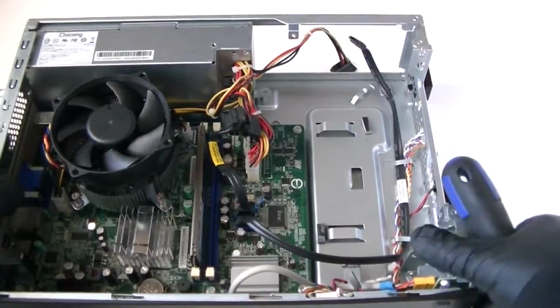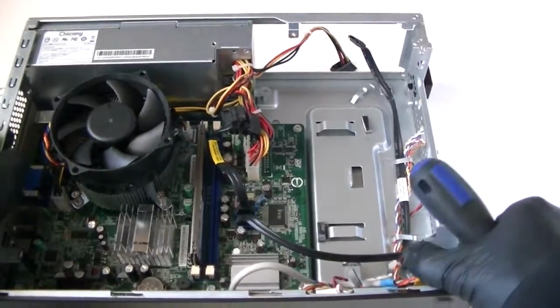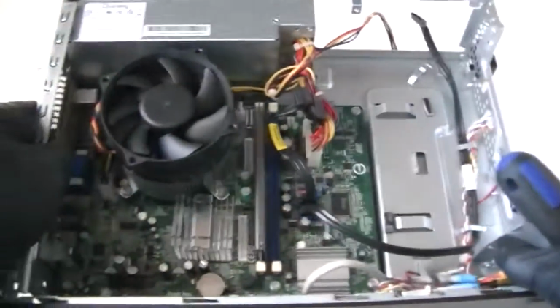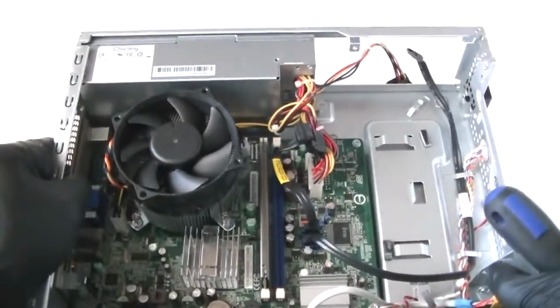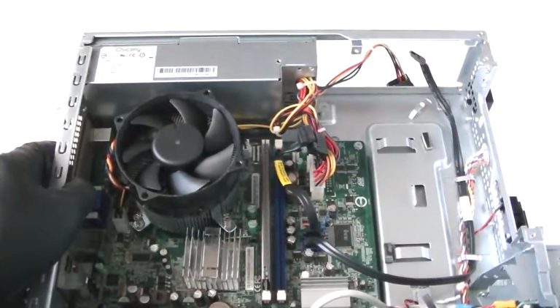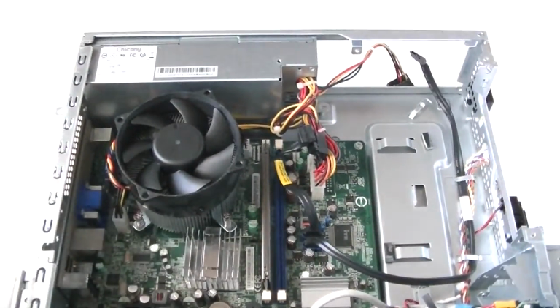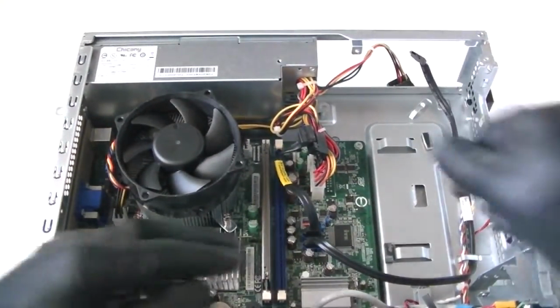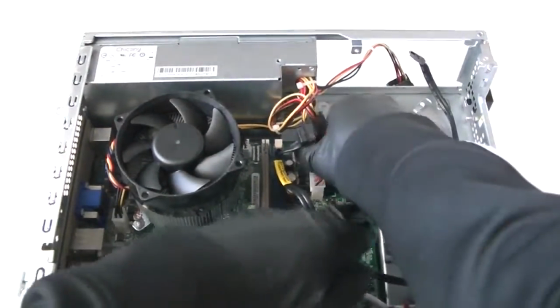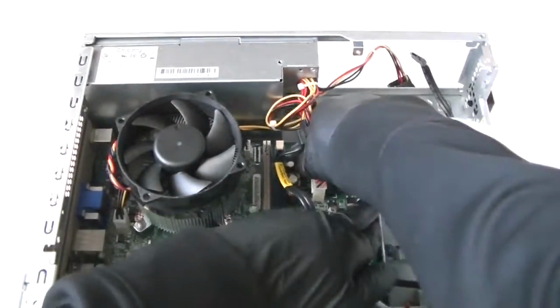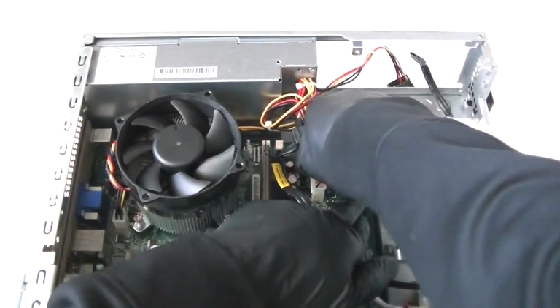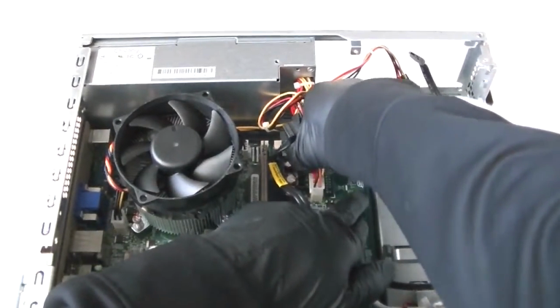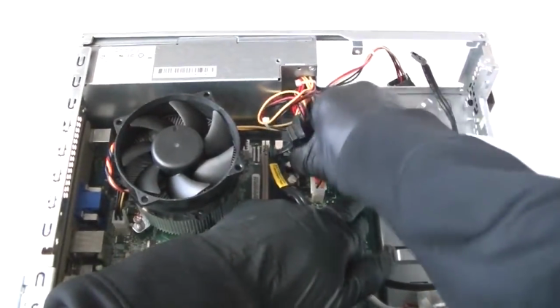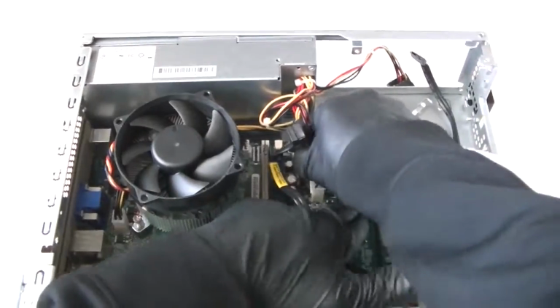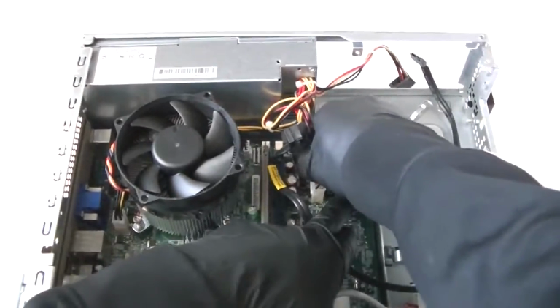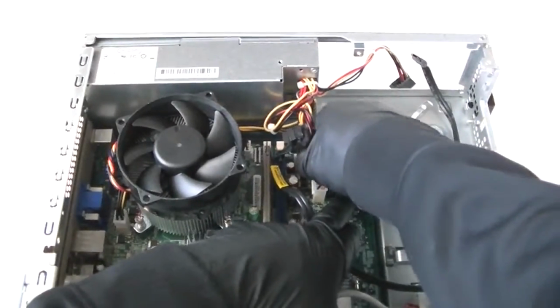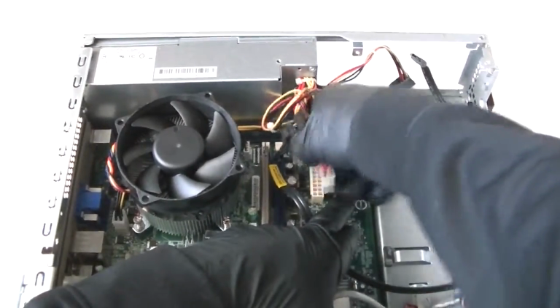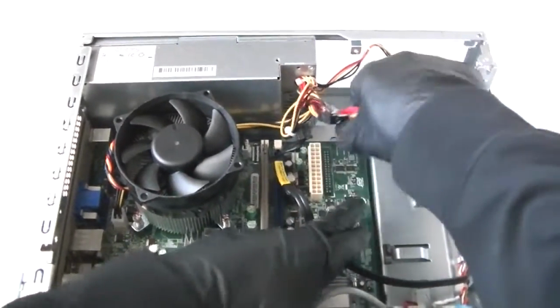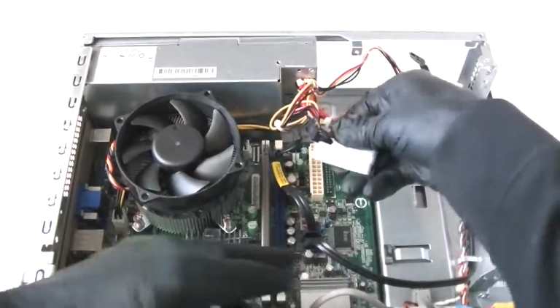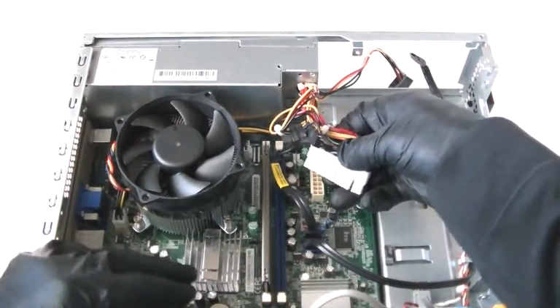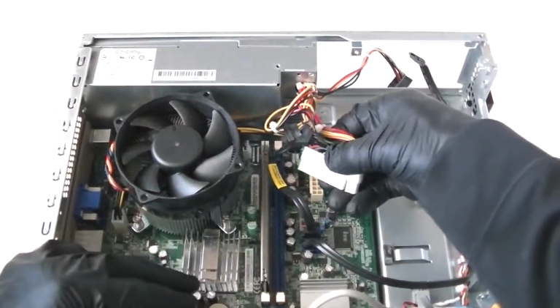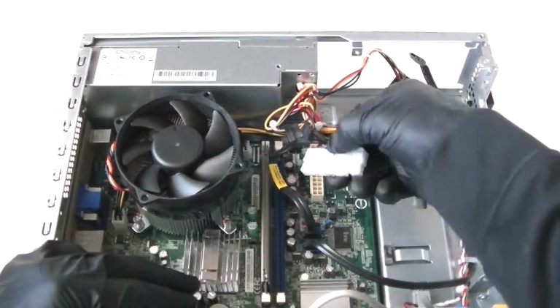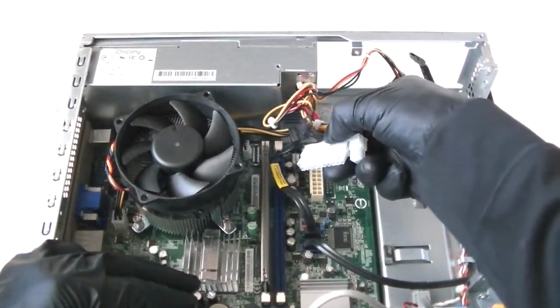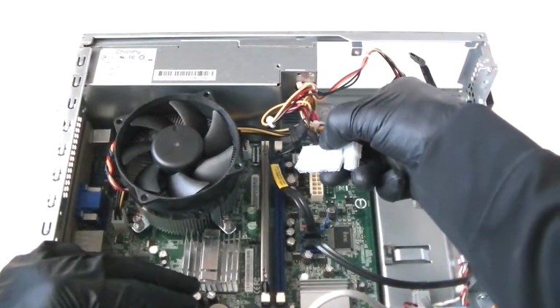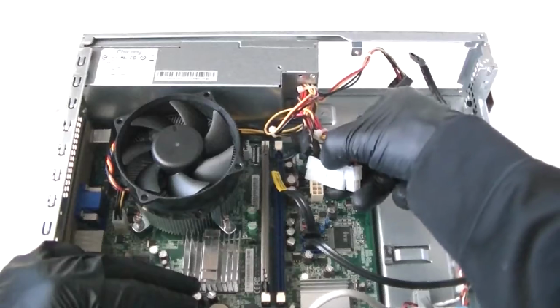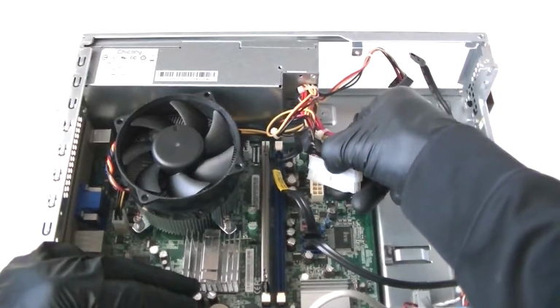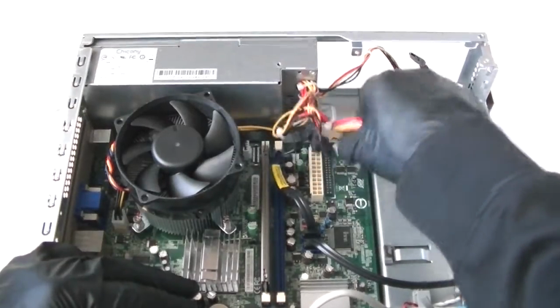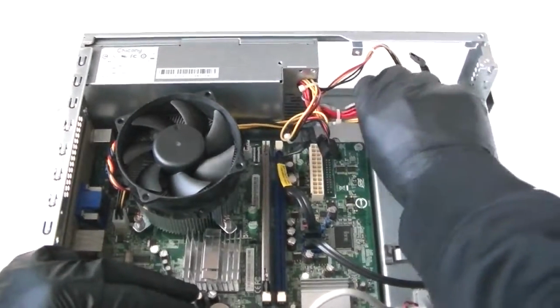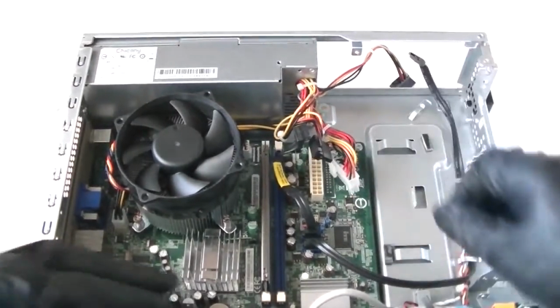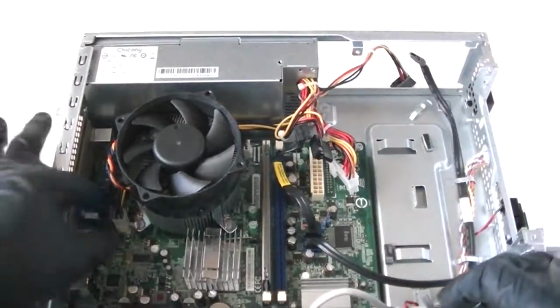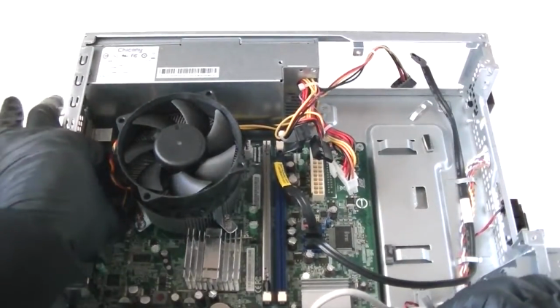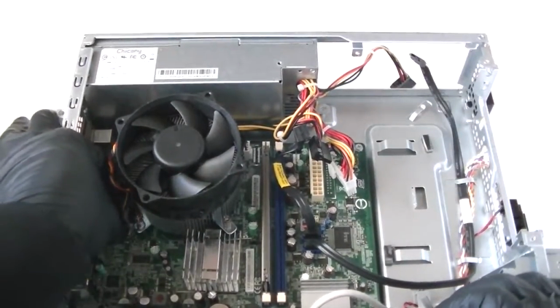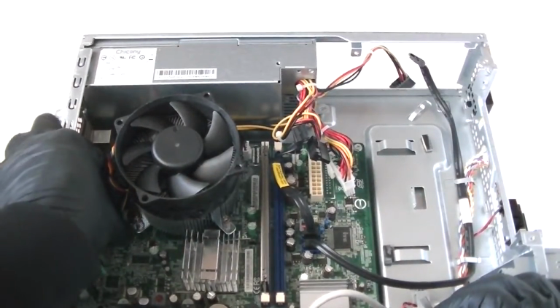Now I'm going to disconnect the 24-pin power connector. It has a metal secure lock on the right of the pins — just press it very gently and it releases. Same thing on the 4-pin connector over here.